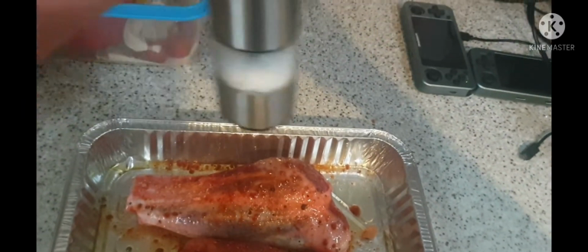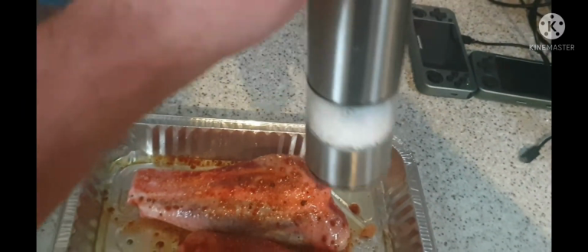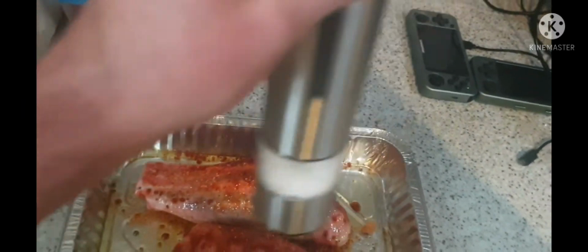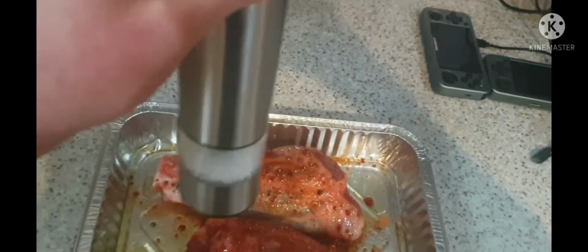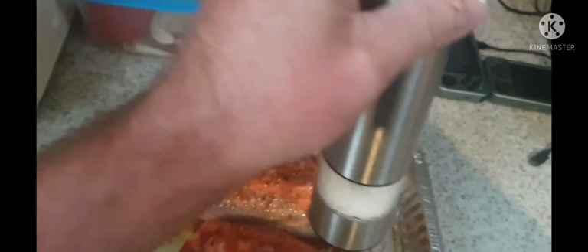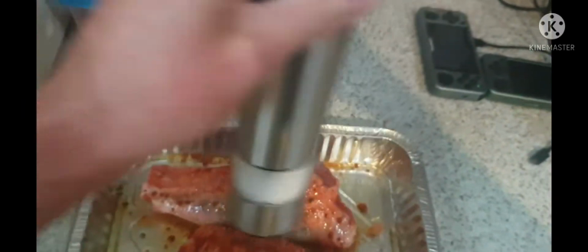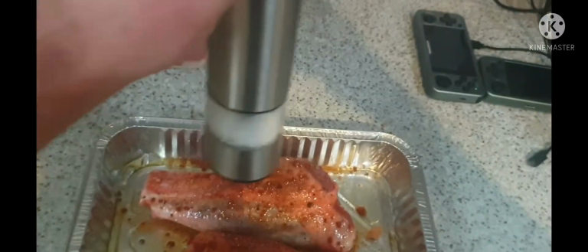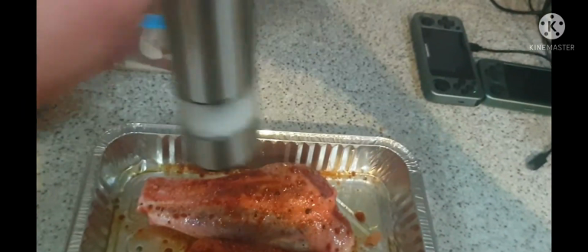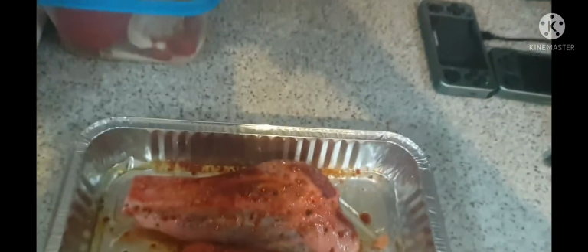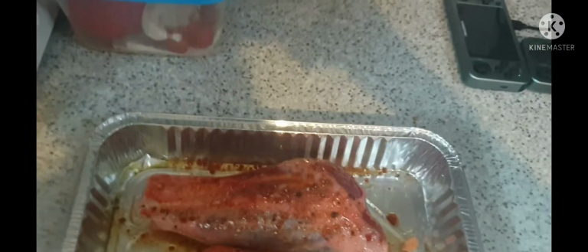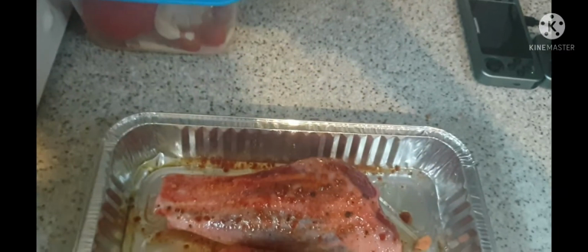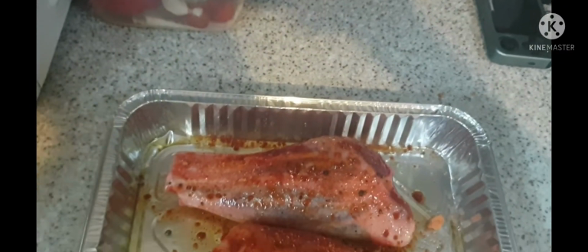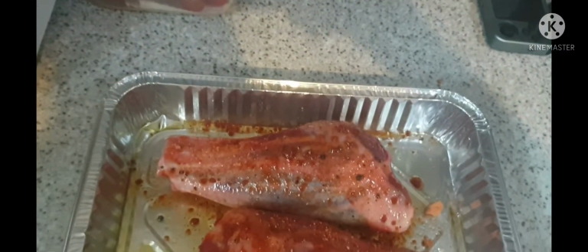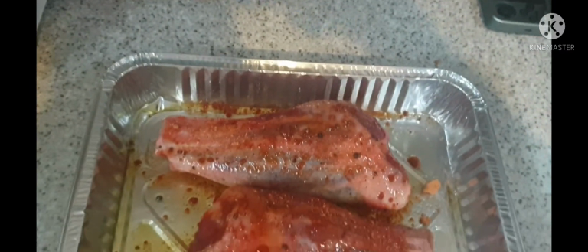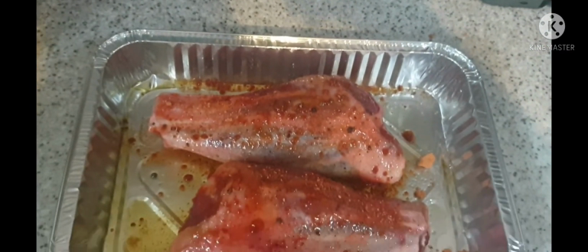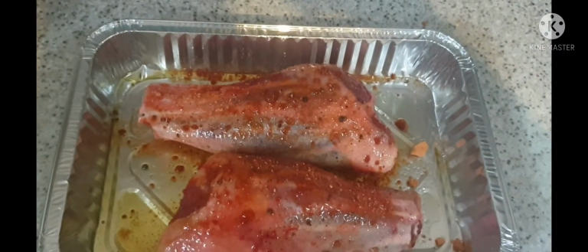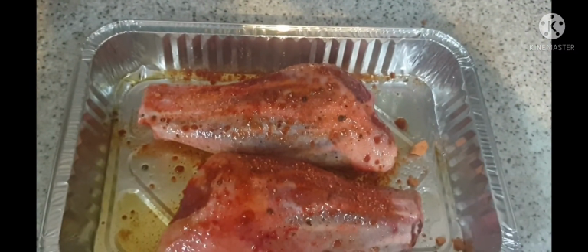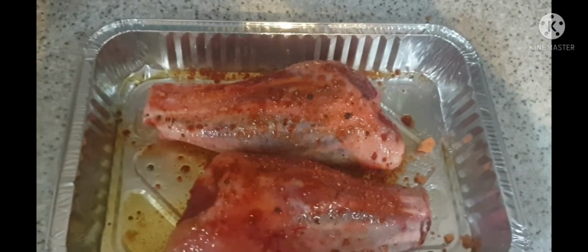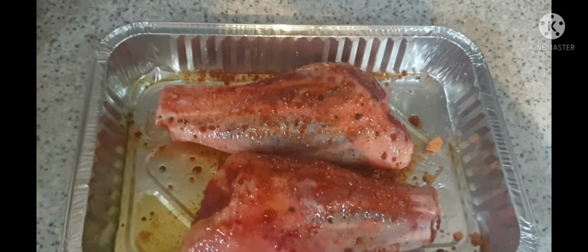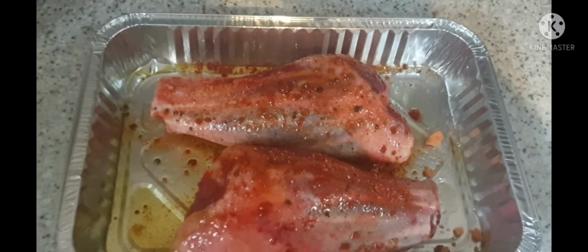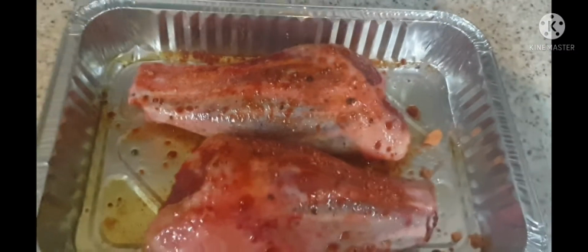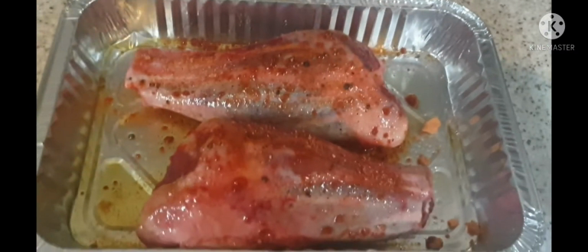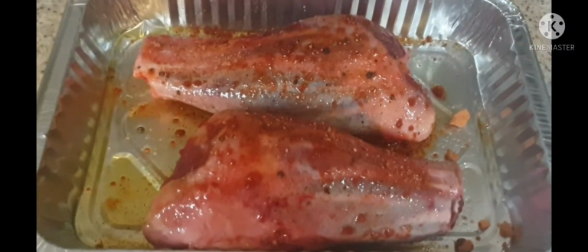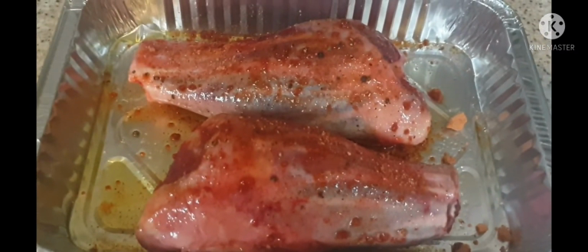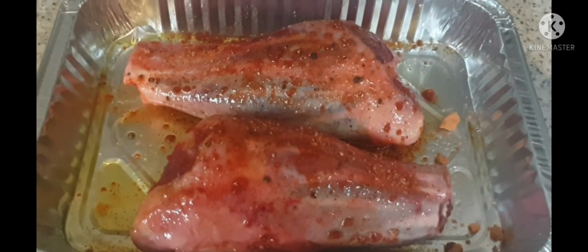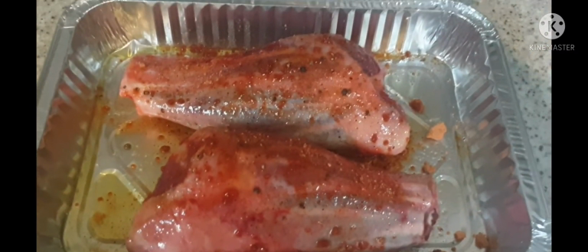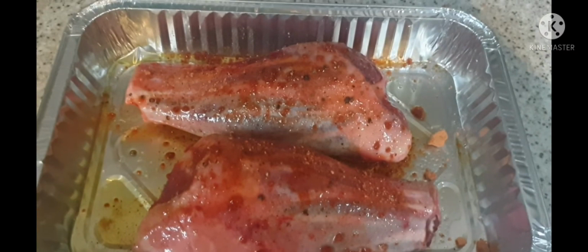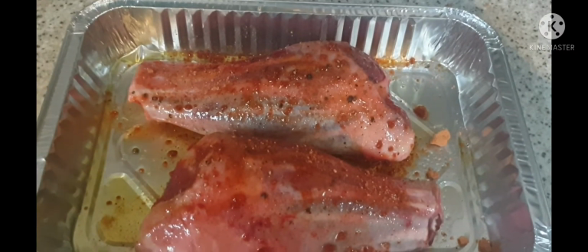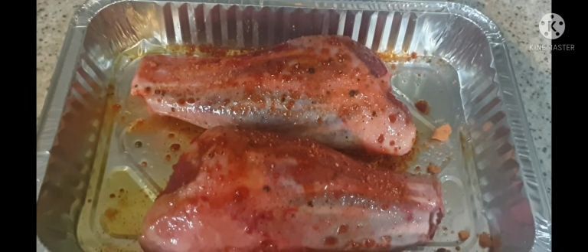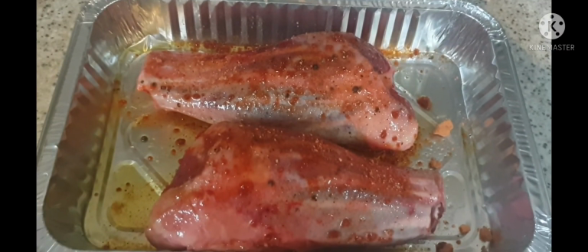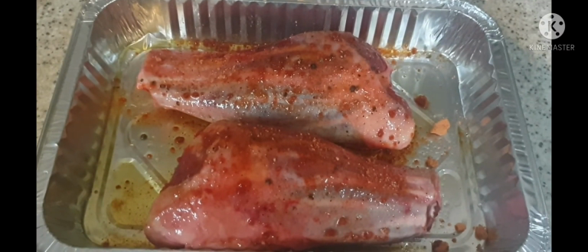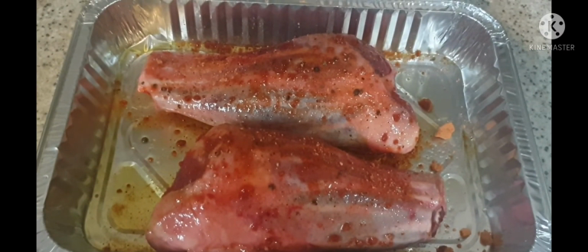Turn him over and do the other side. Yummo. Now I'll put him in the barbecue.